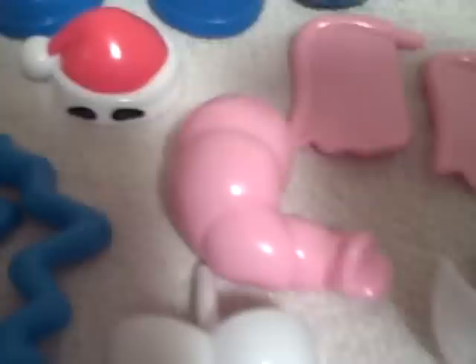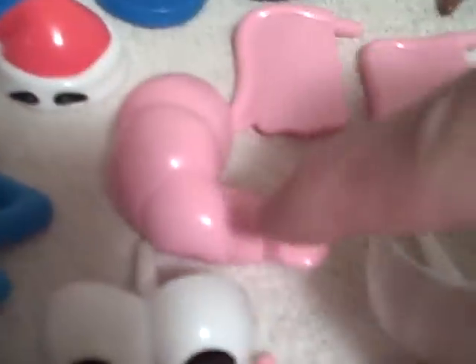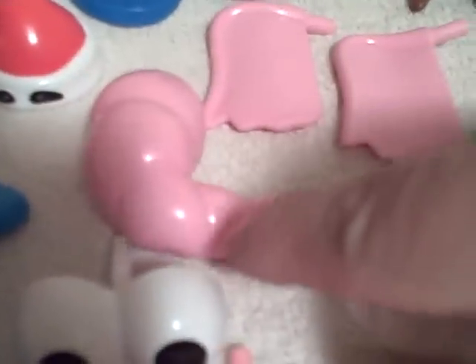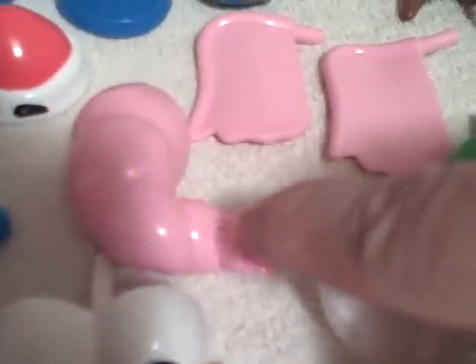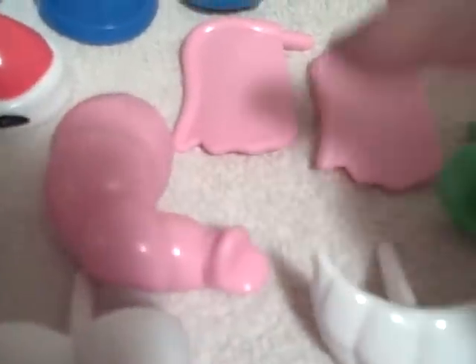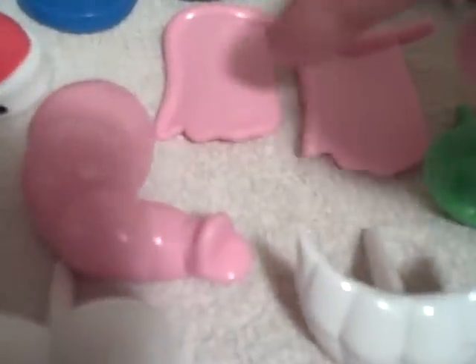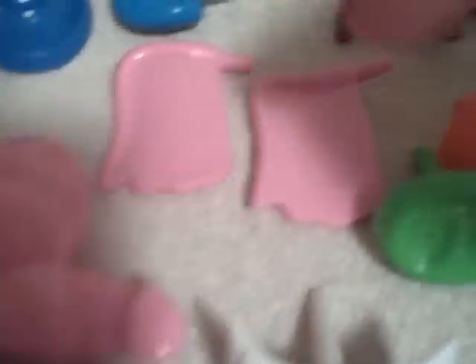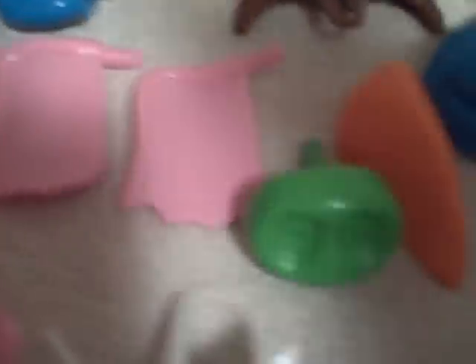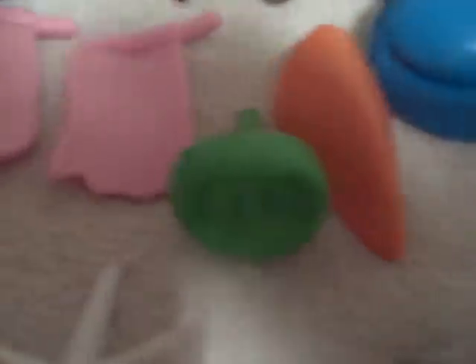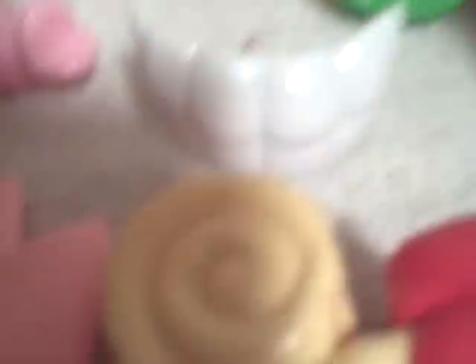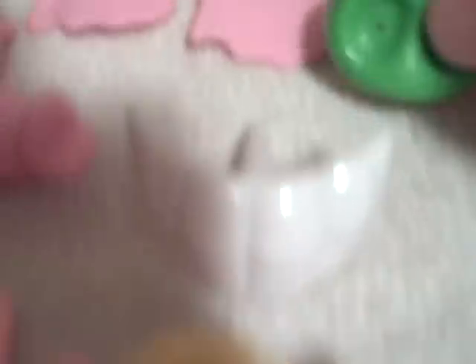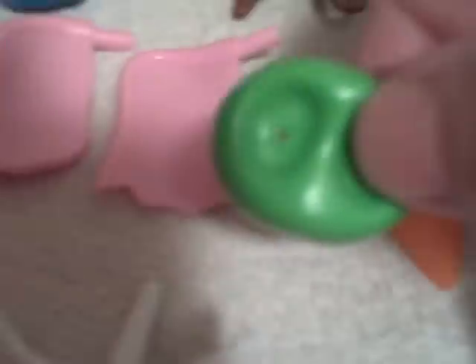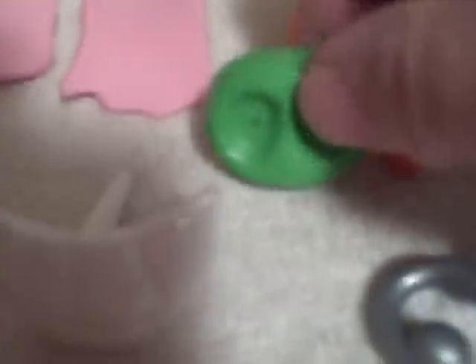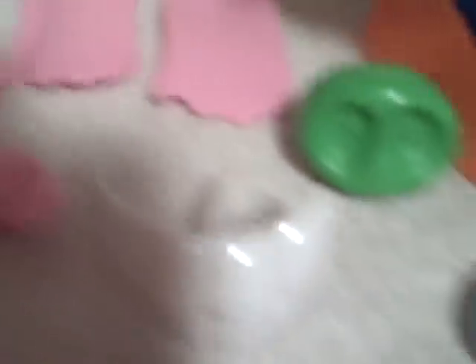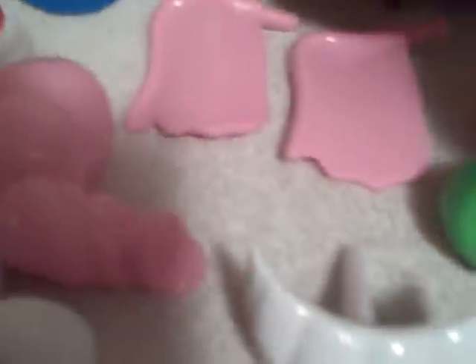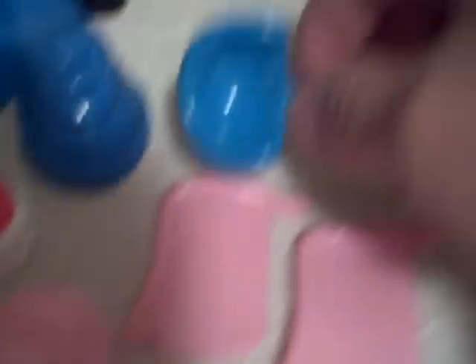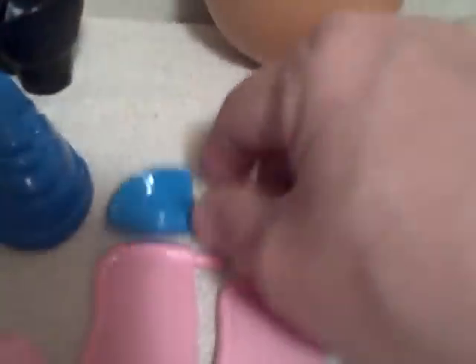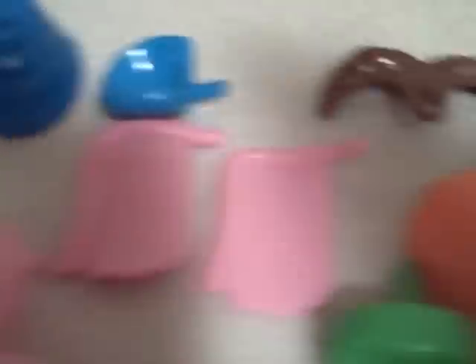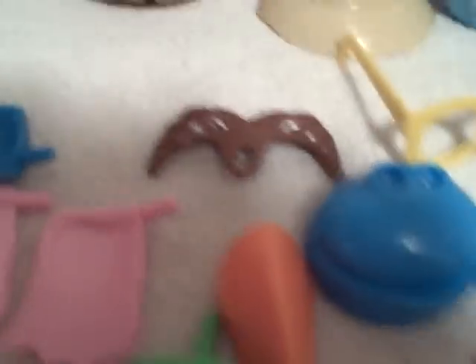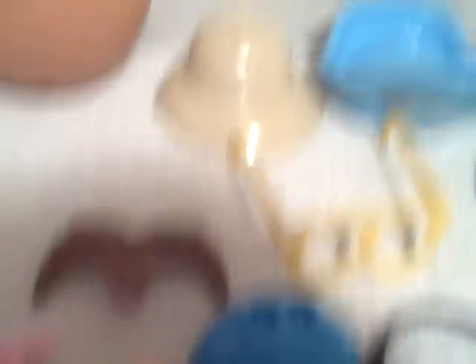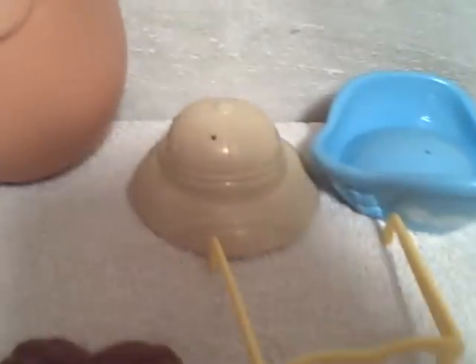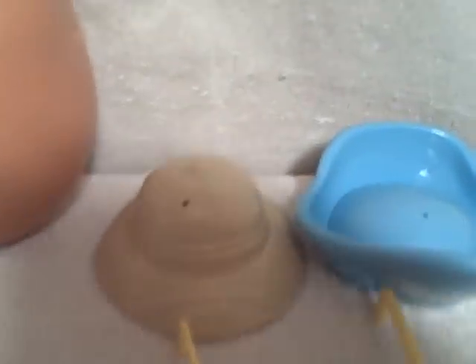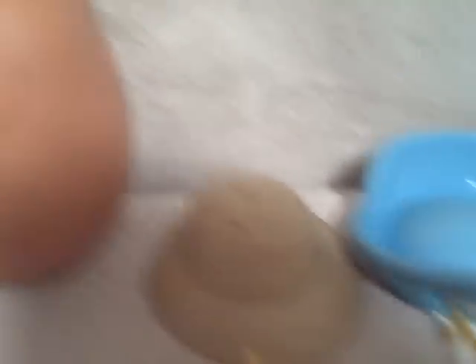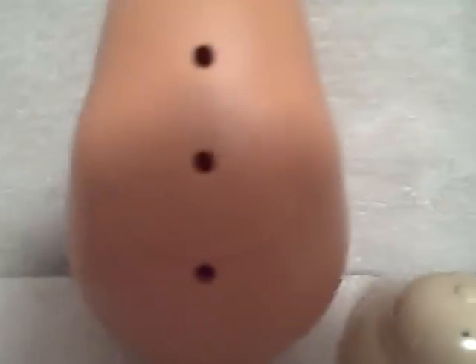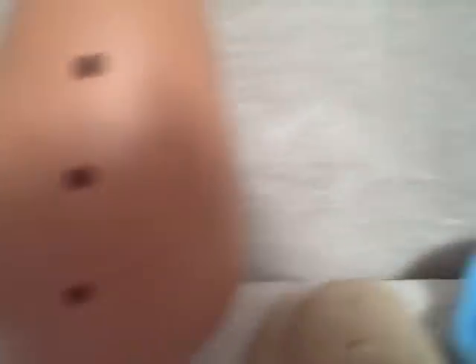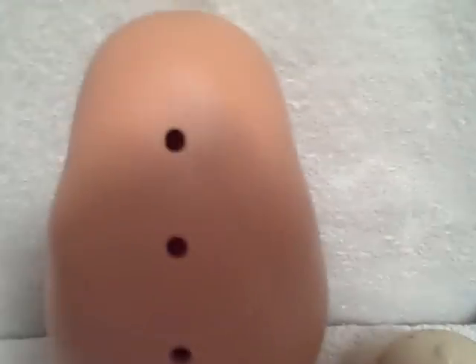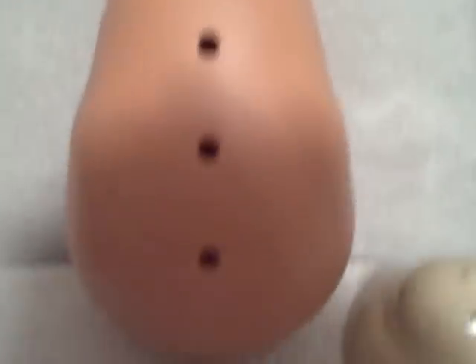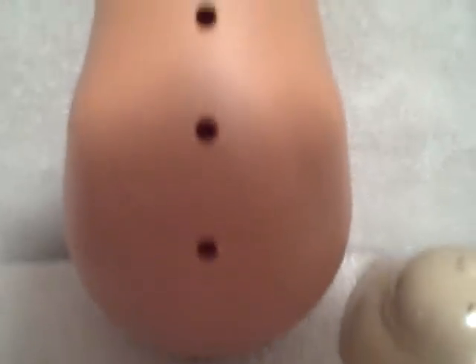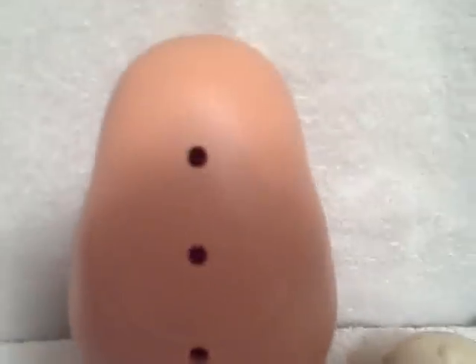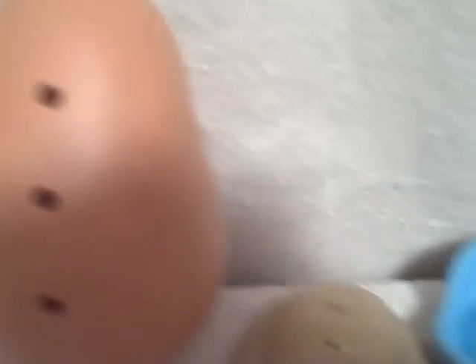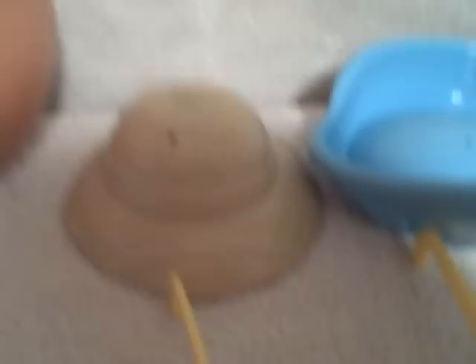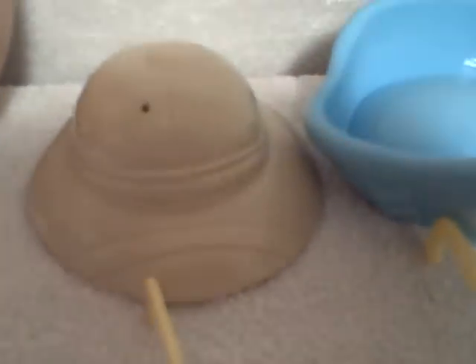We've got an elephant nose, elephant ears. Looks like a pig nose — only got one of those ears. Everything you see here is what you're going to get. Like I said, the large body Mr. Potato Head.